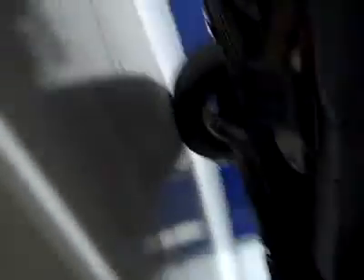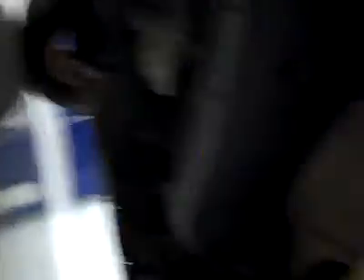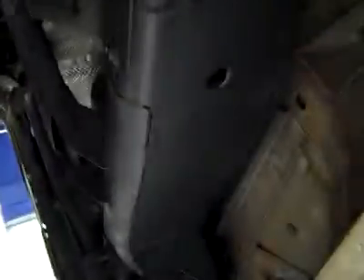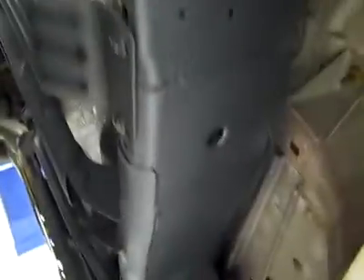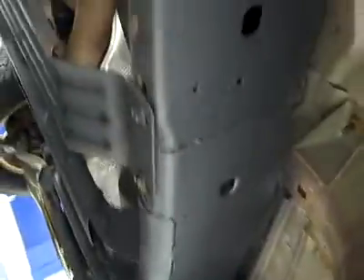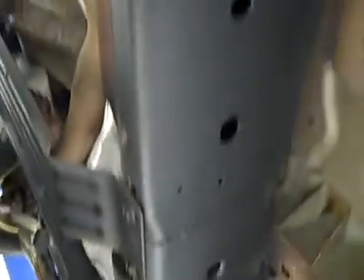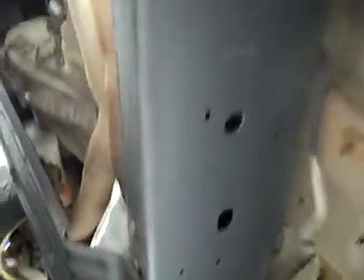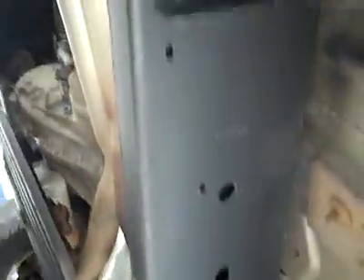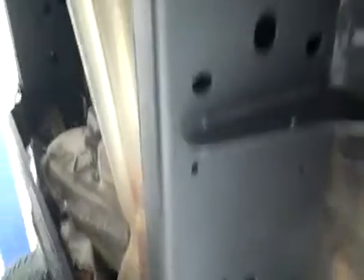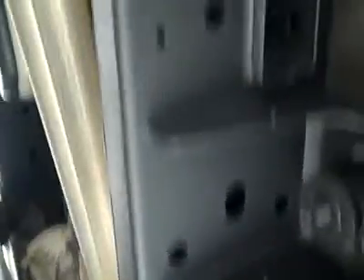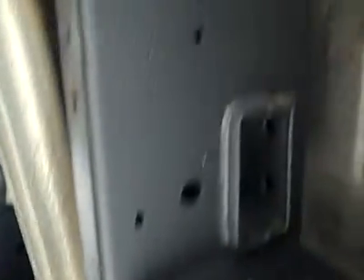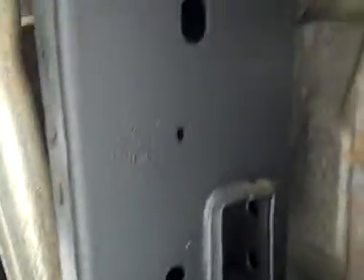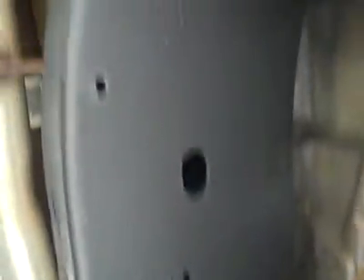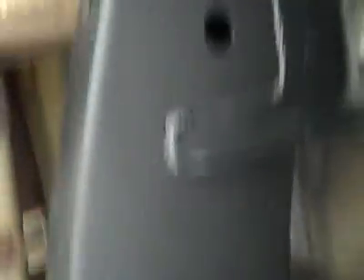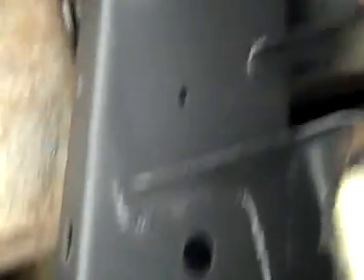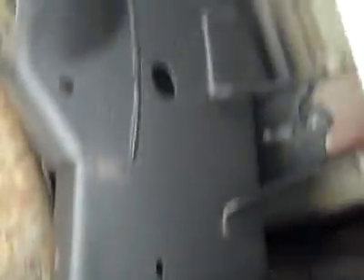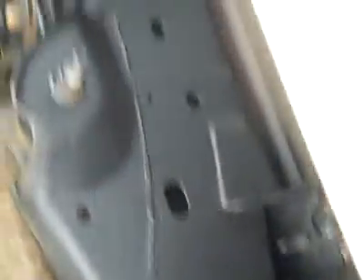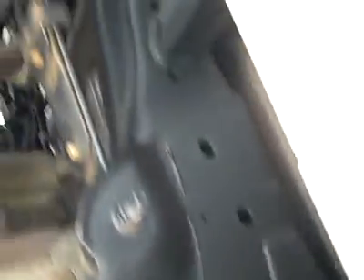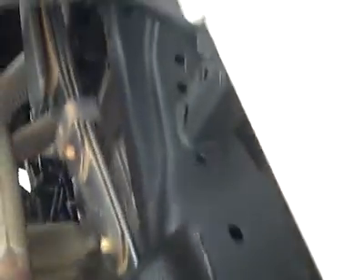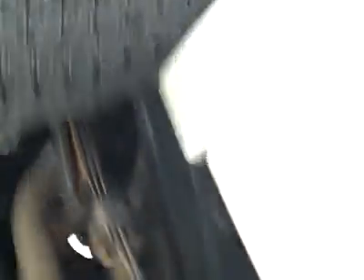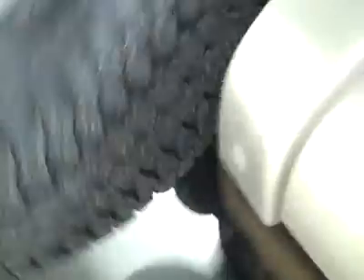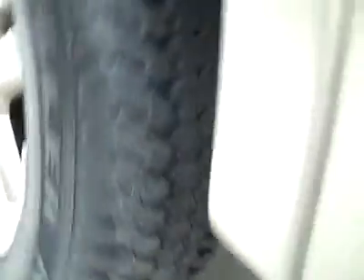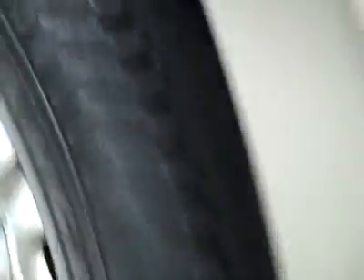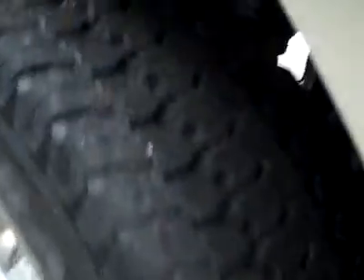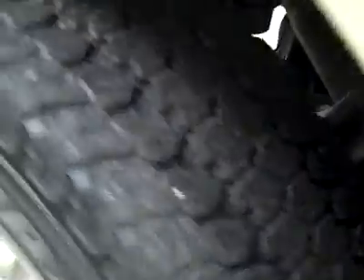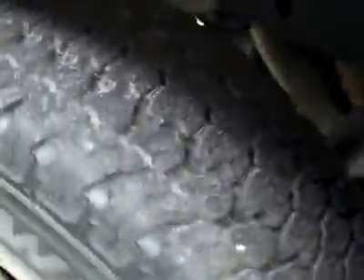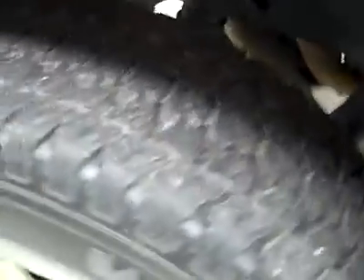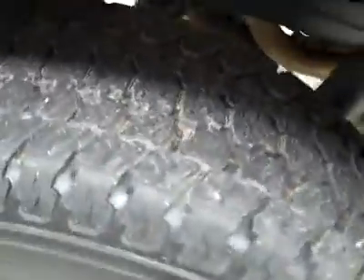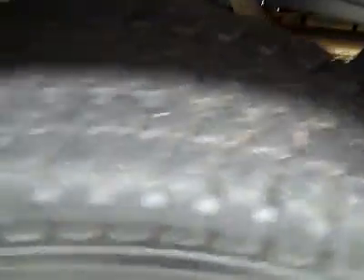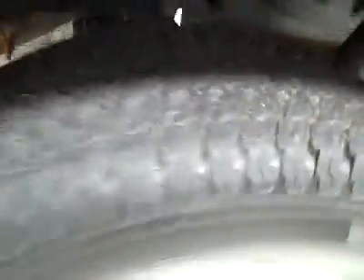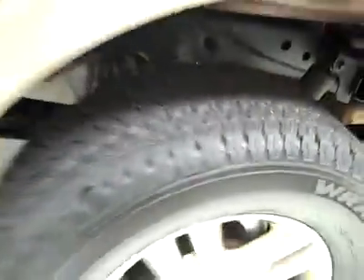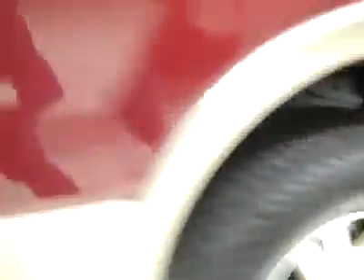Paint looks great and underneath looks like it's been undercoated and it's holding up really well. I'm not seeing any rust or corrosion peeking through at all. Rear tires have about 50 to 60% of their tread.